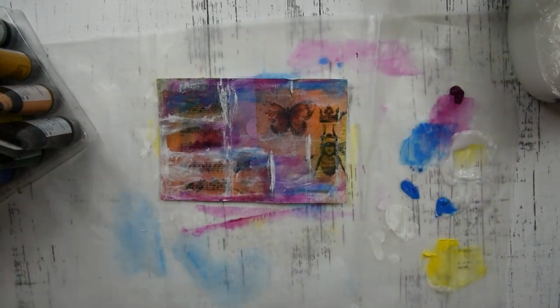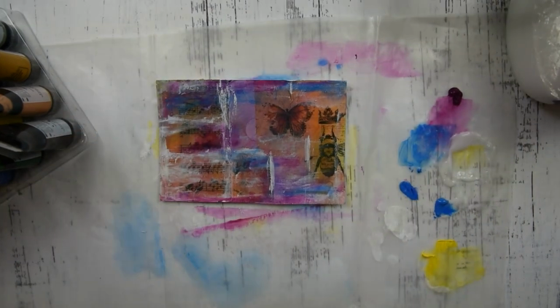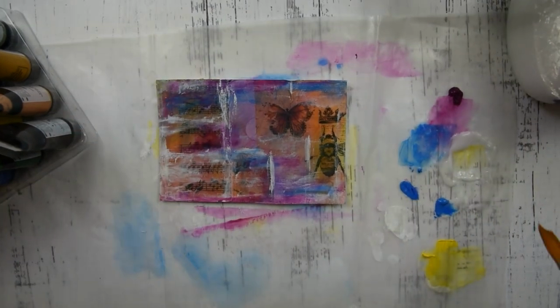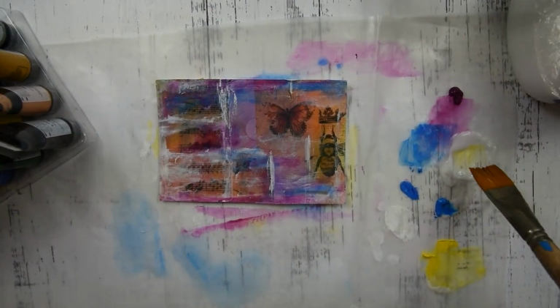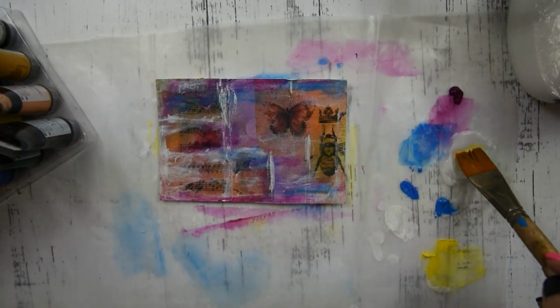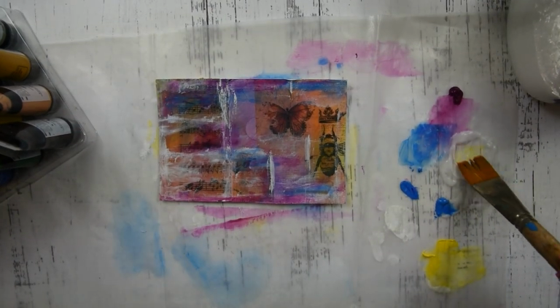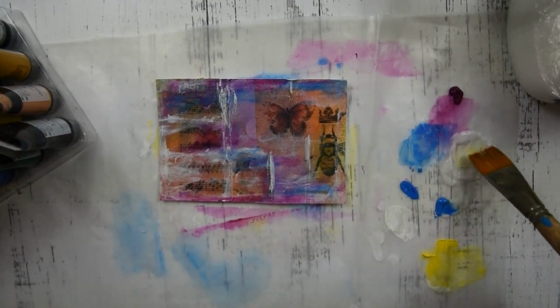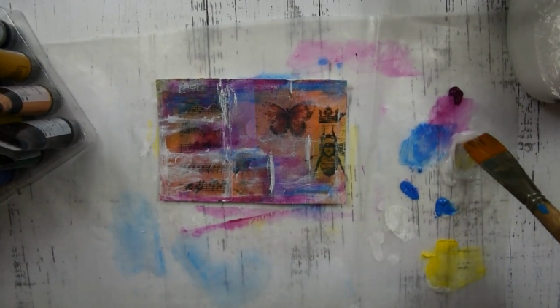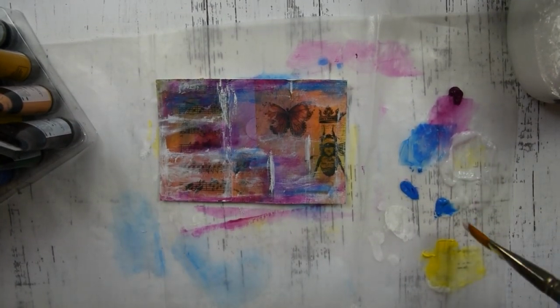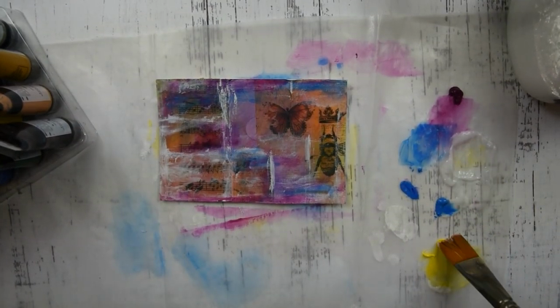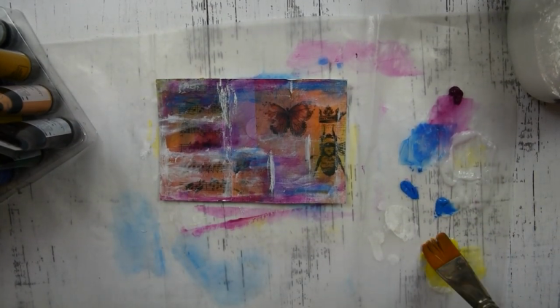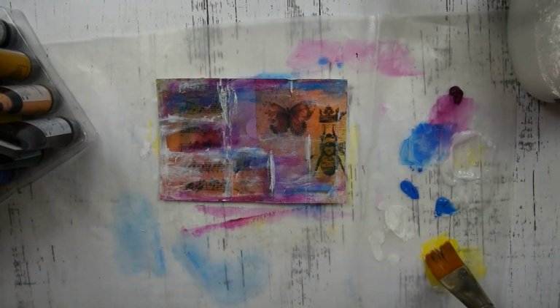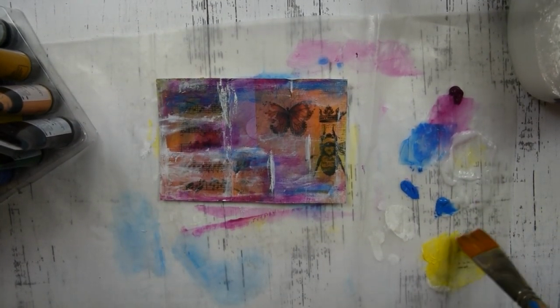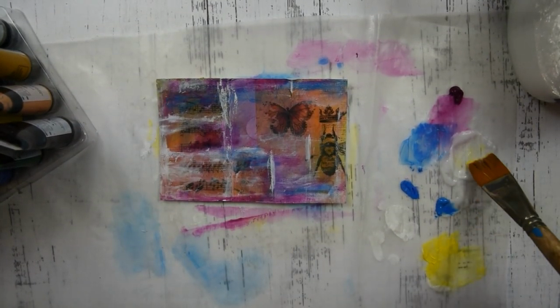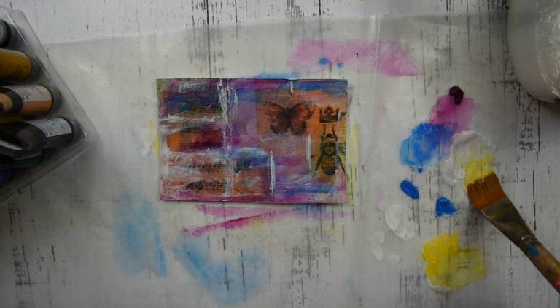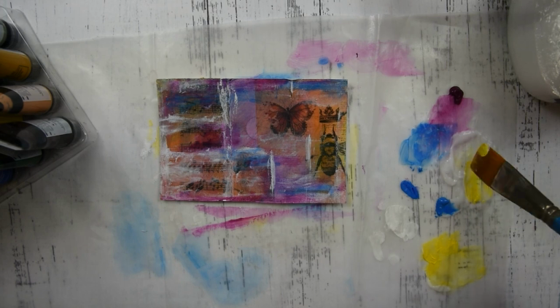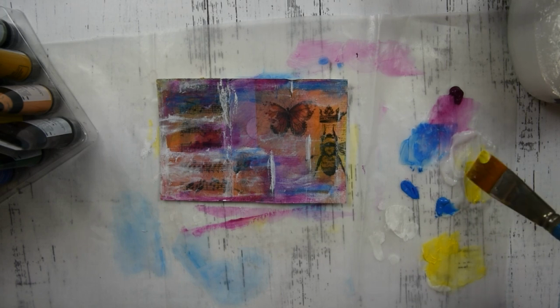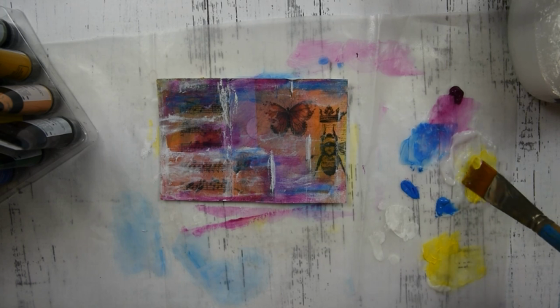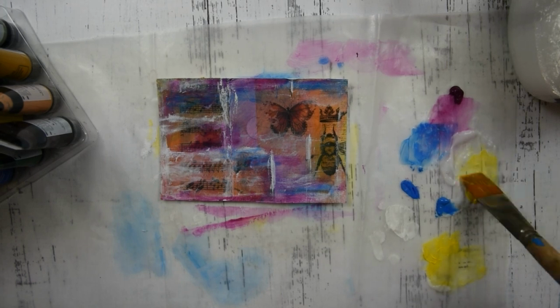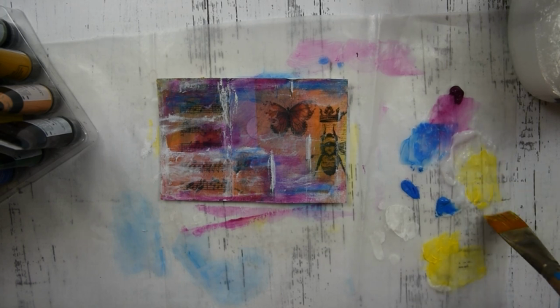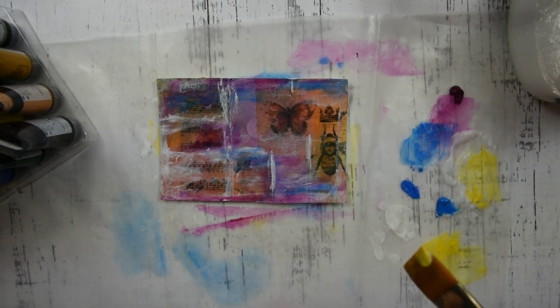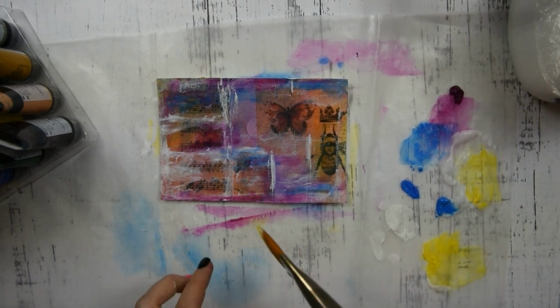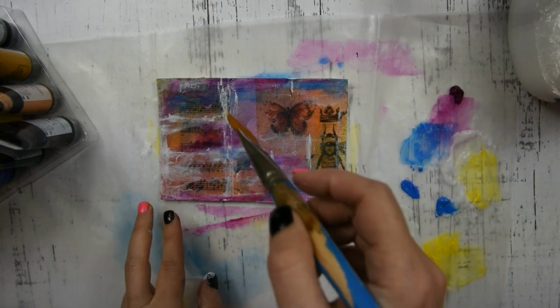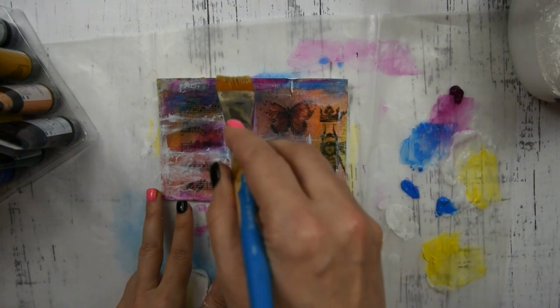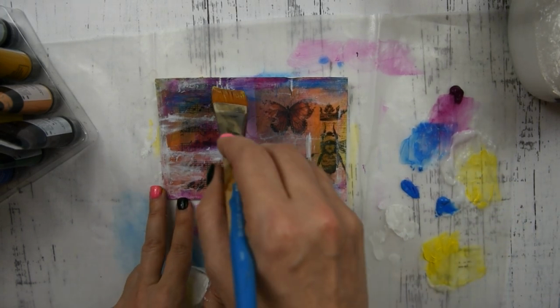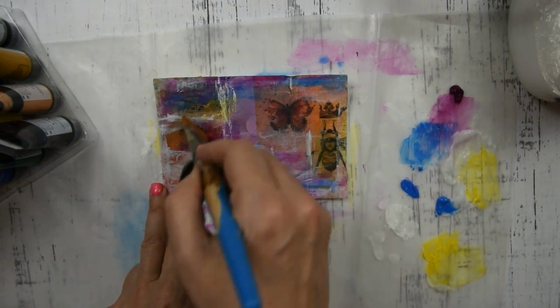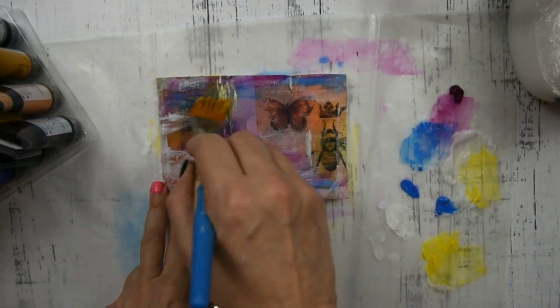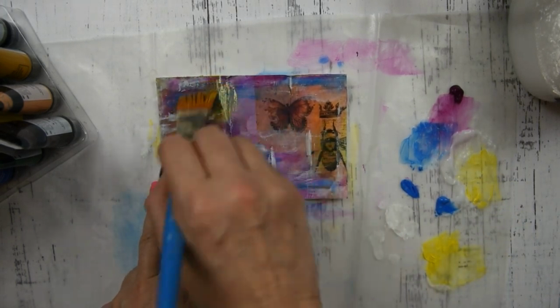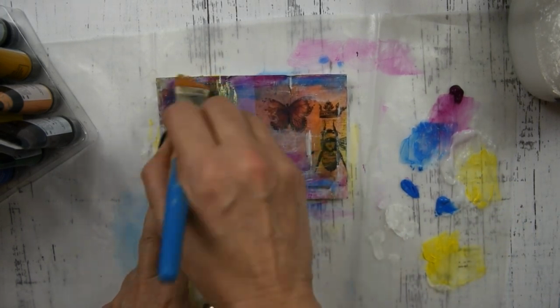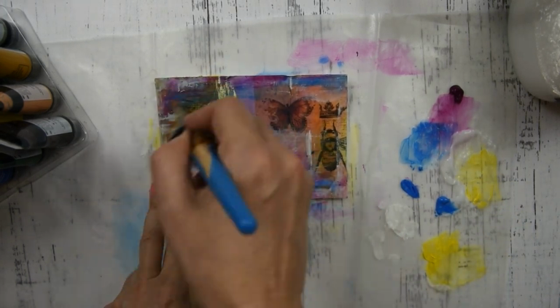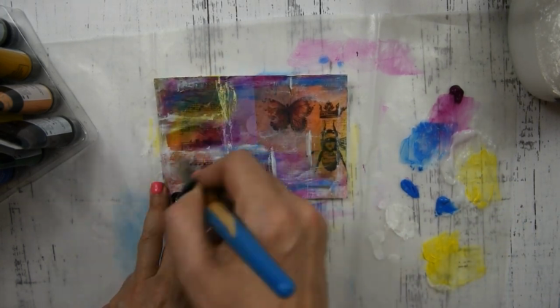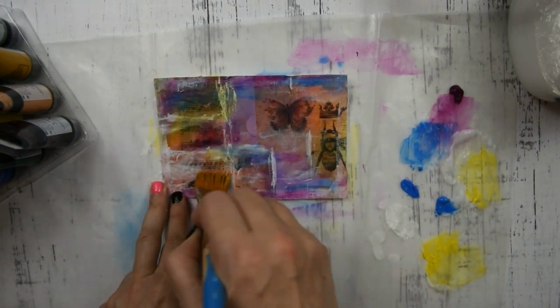The next step is I have some matte medium and a little bit of yellow, and I'm going to do a kind of translucent glaze over the white gesso.